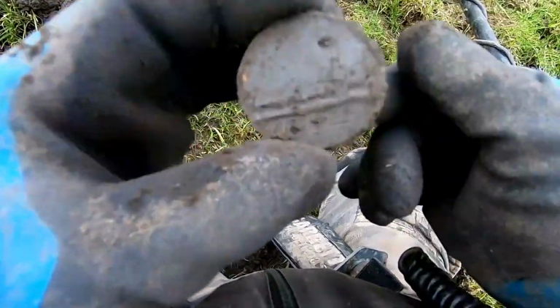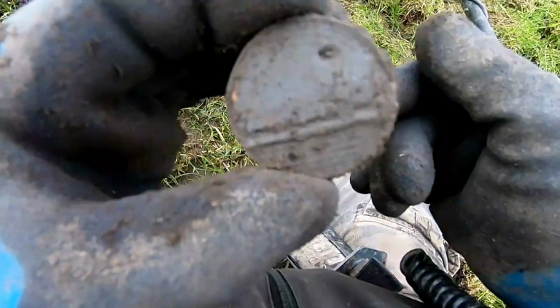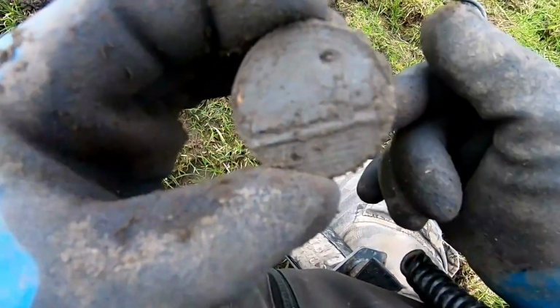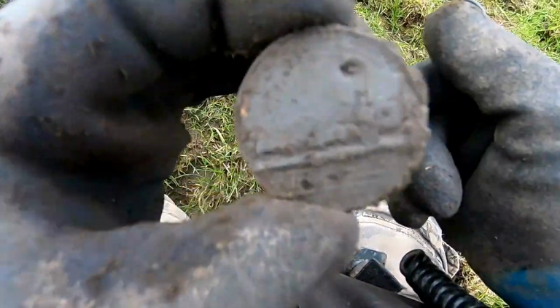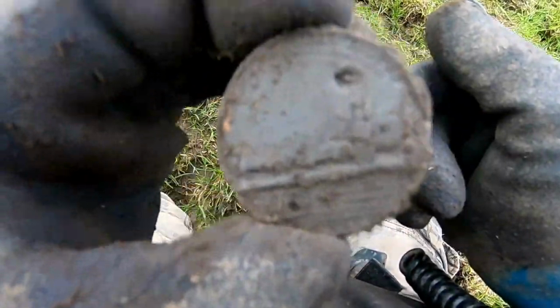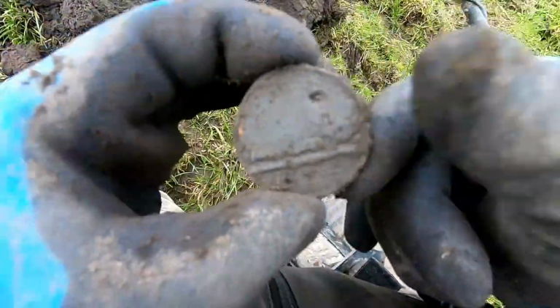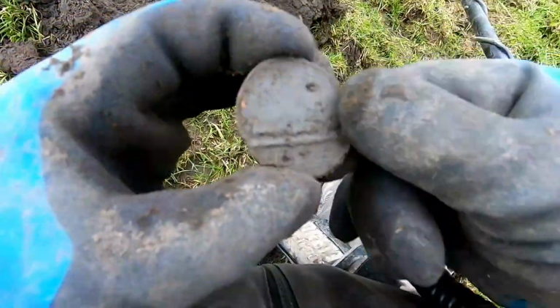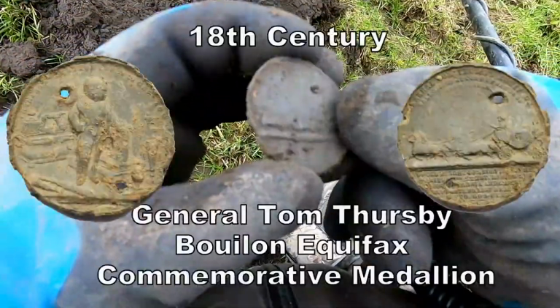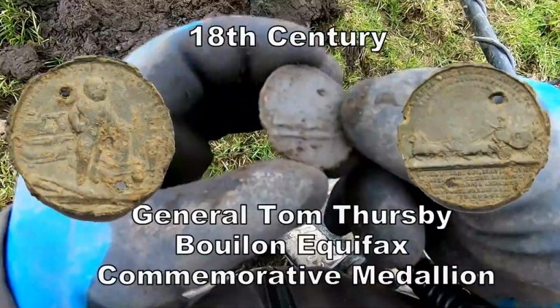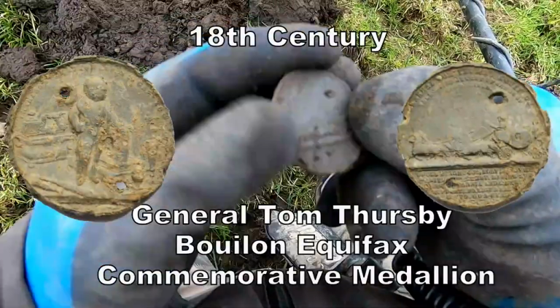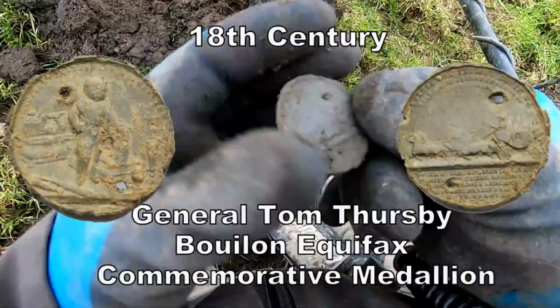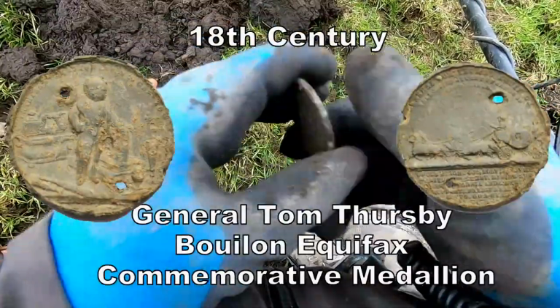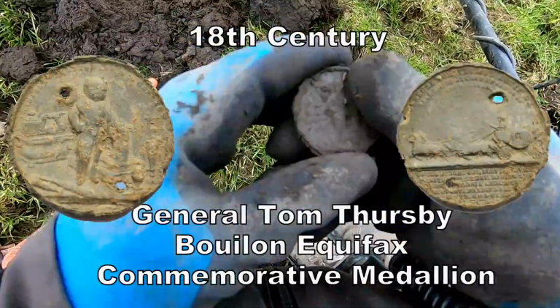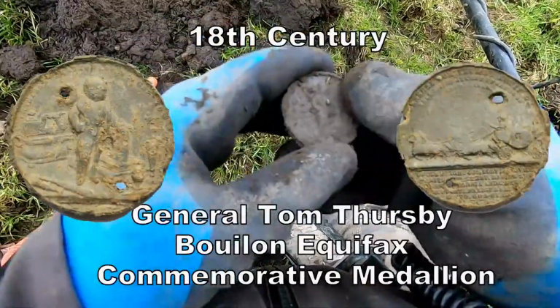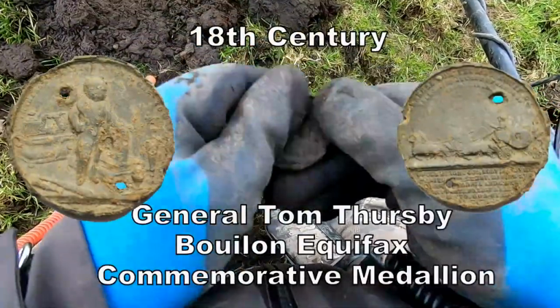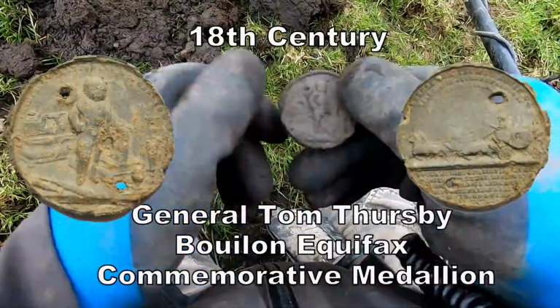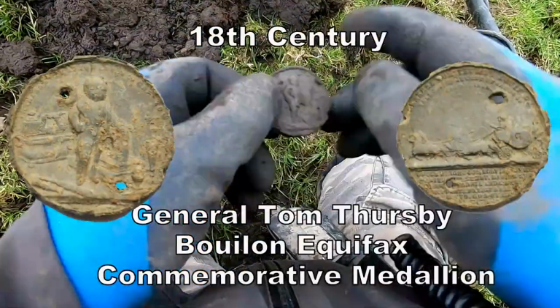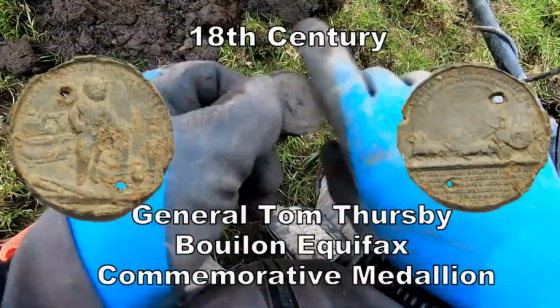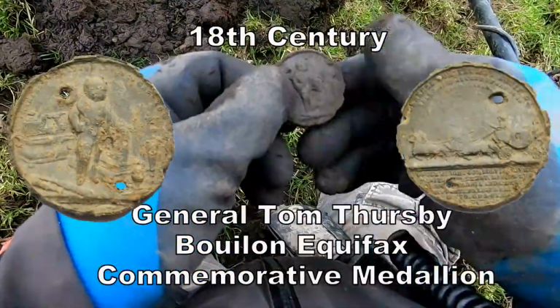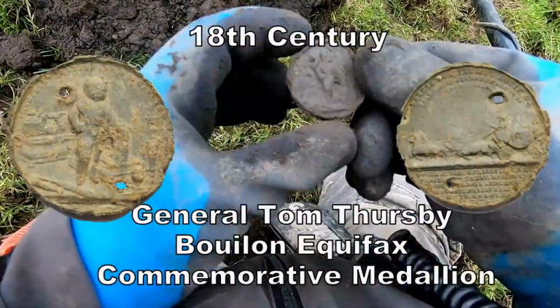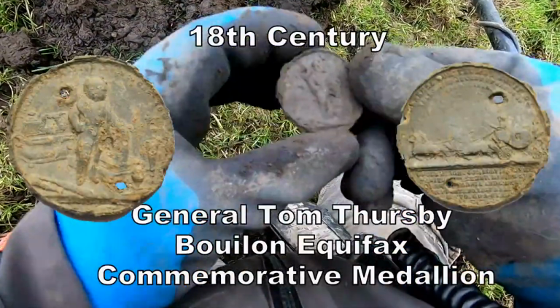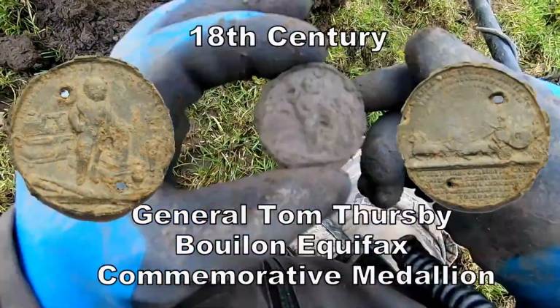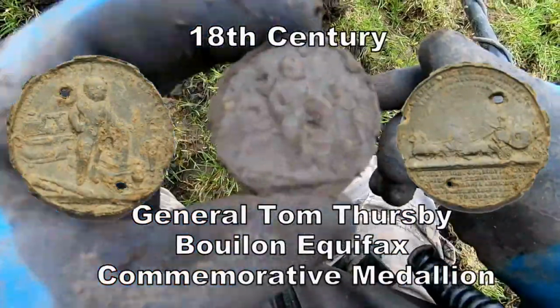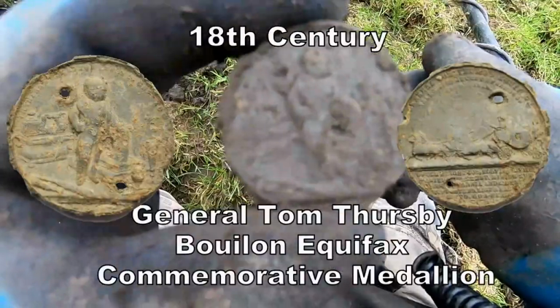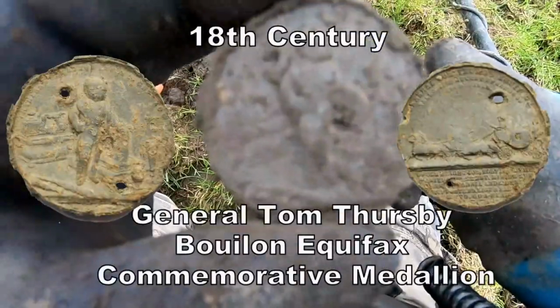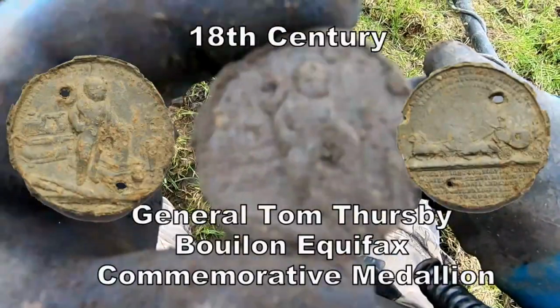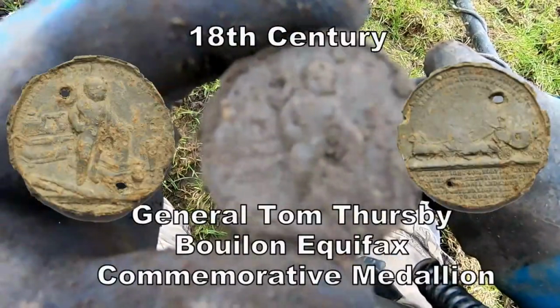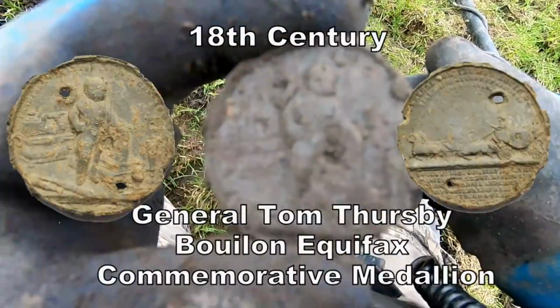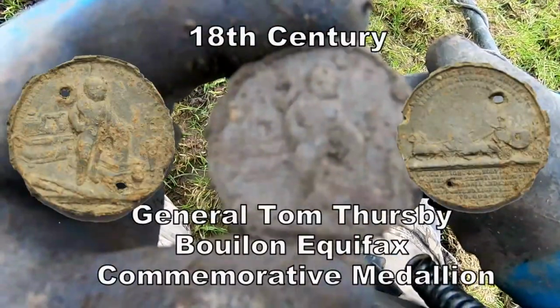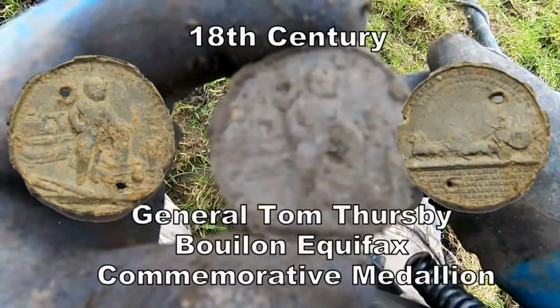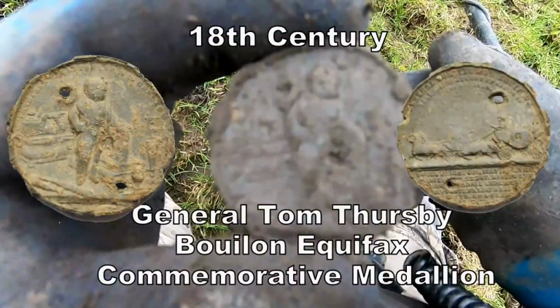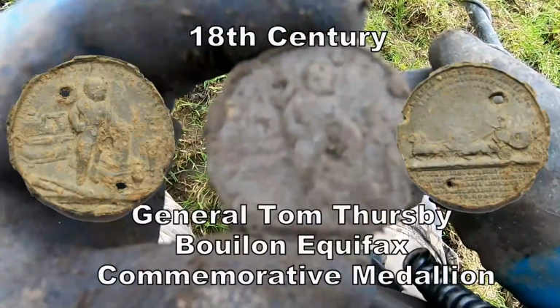Better check that out at a later point. Clean it all up, show the designs on that. There's a man on it or something - excellent, excellent, excellent.